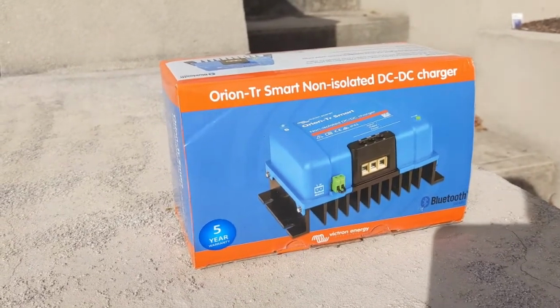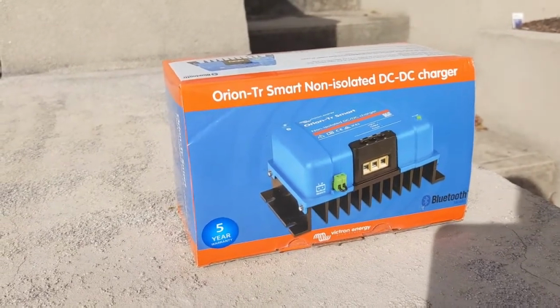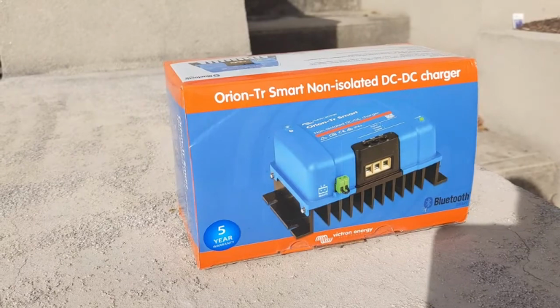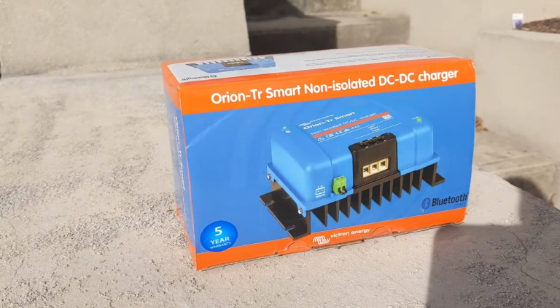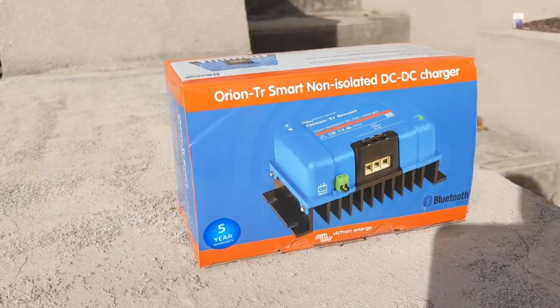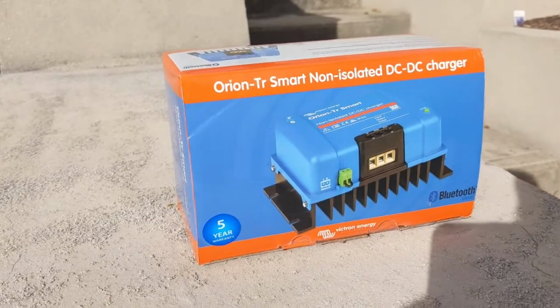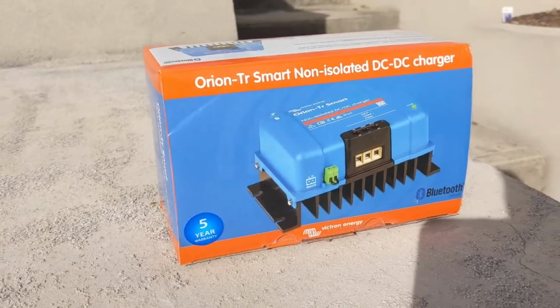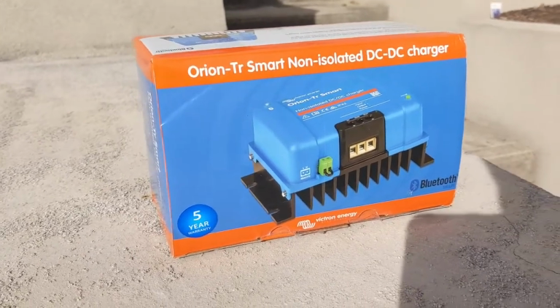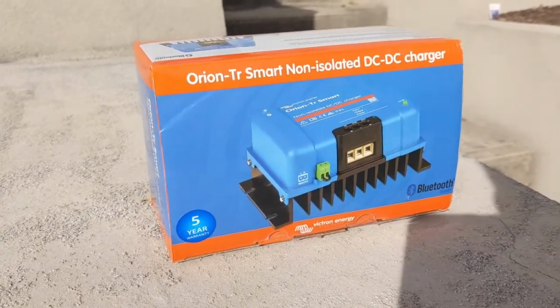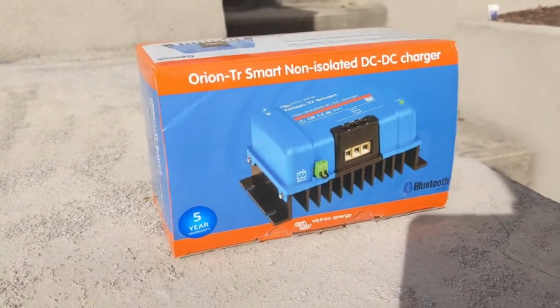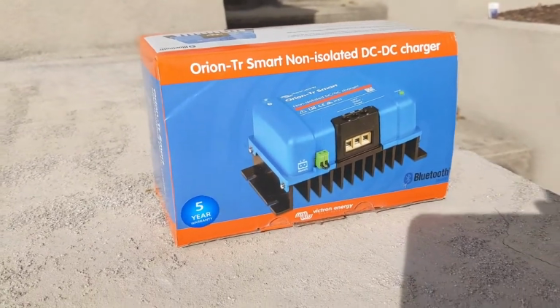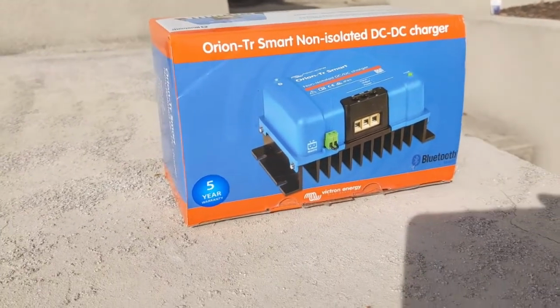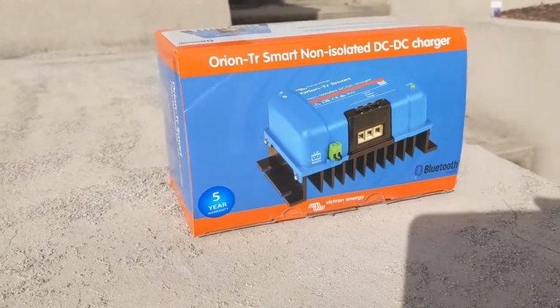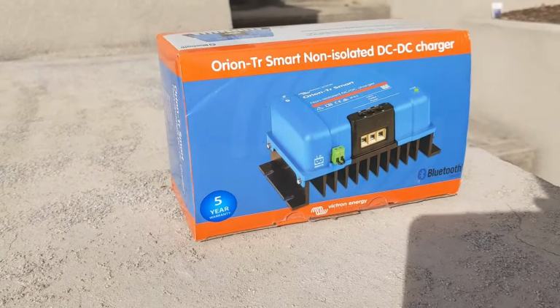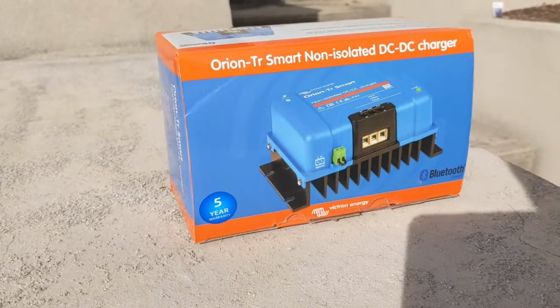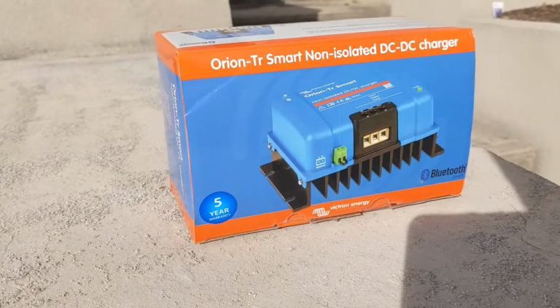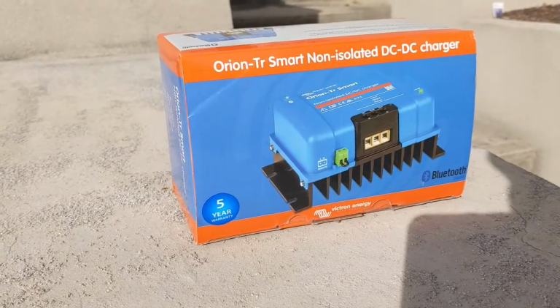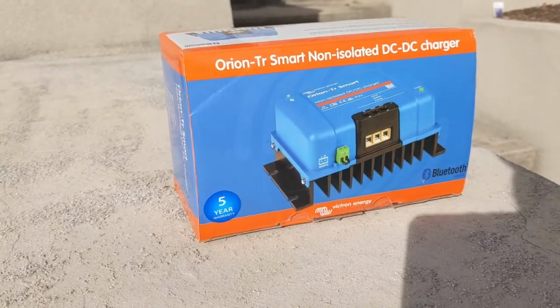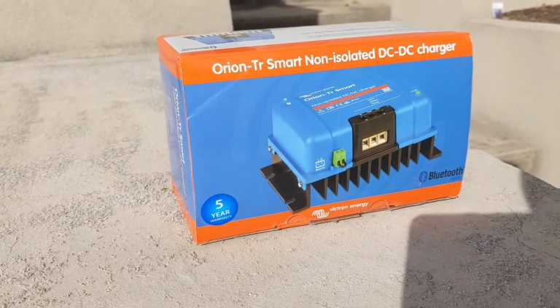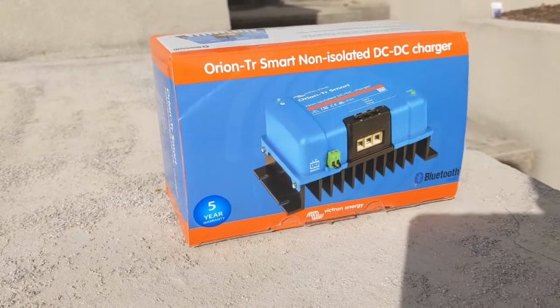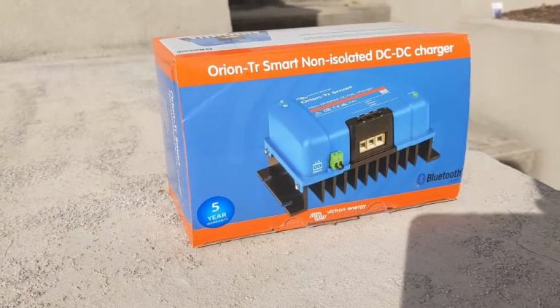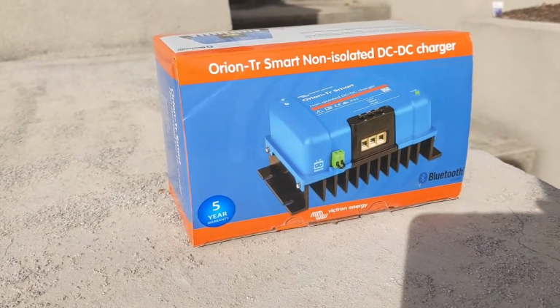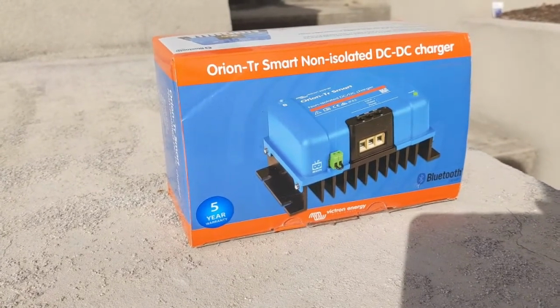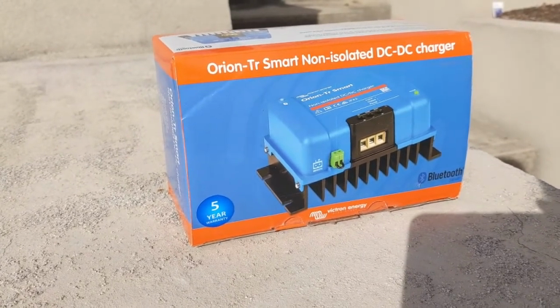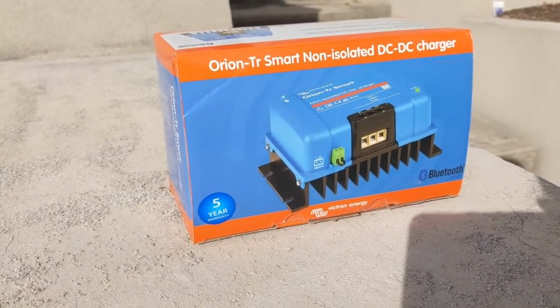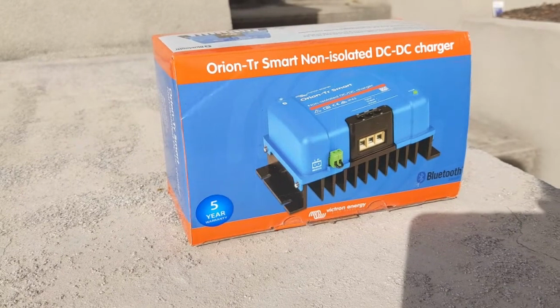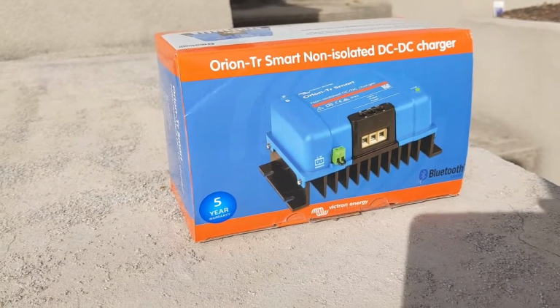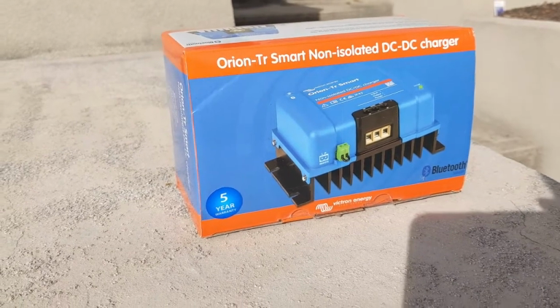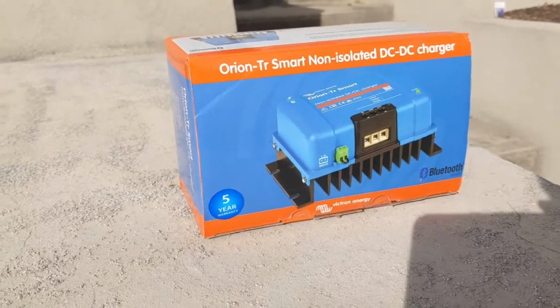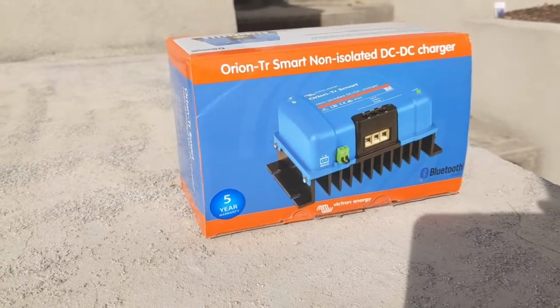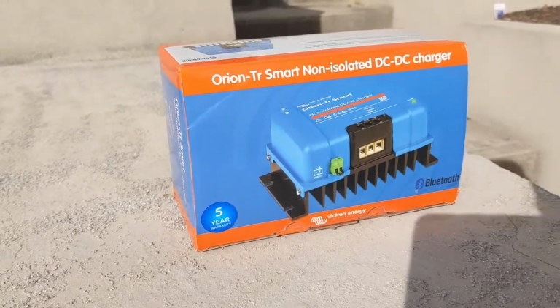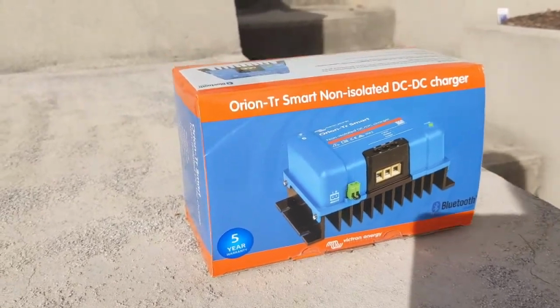I also encourage everybody to have a play on the Victron app before you even buy. You can download it and have a play — it has a demo mode which is incredibly helpful when you're trying to decide what you actually want. It shows you all the information you actually get out of the charger.